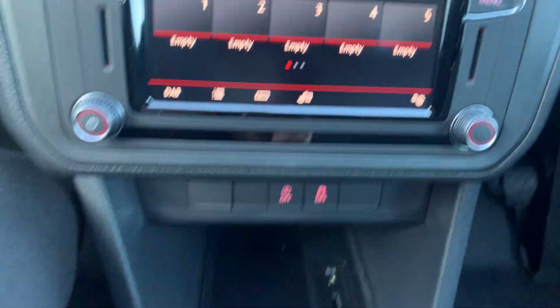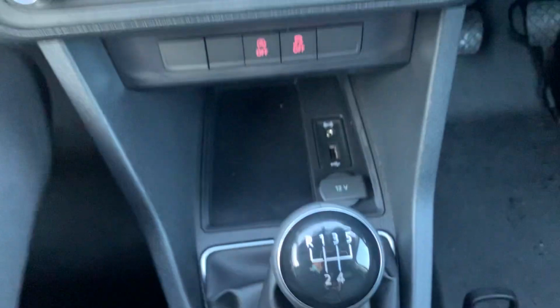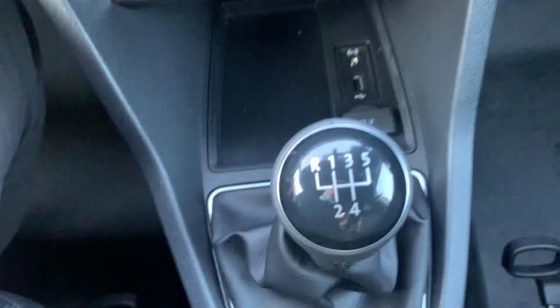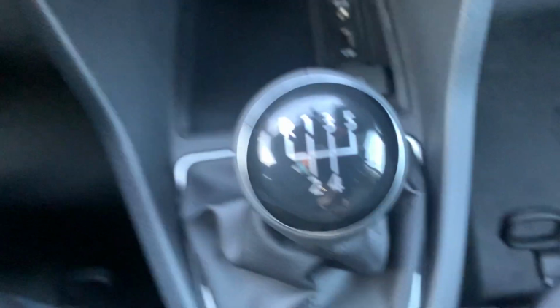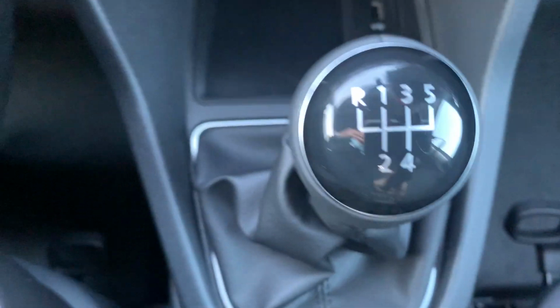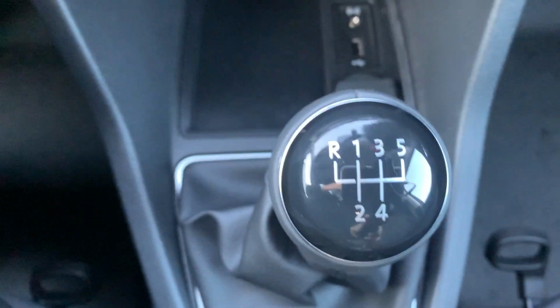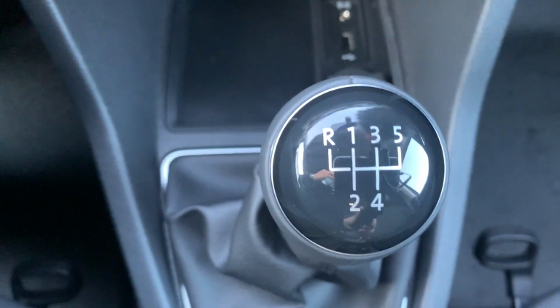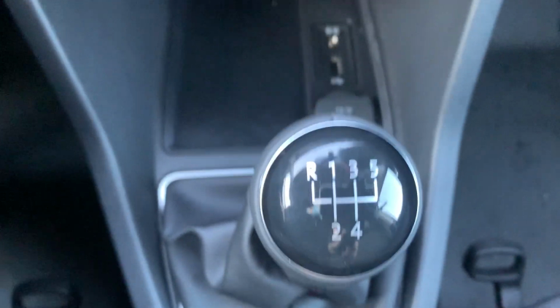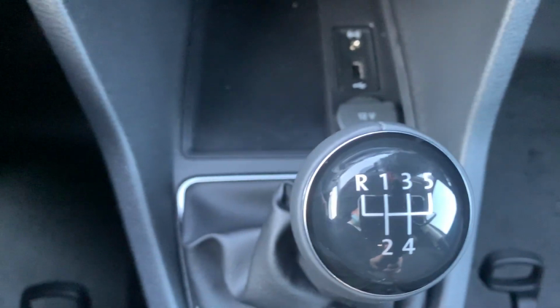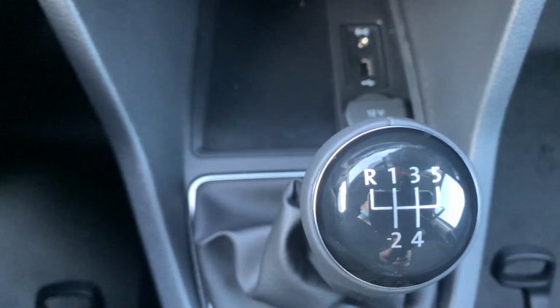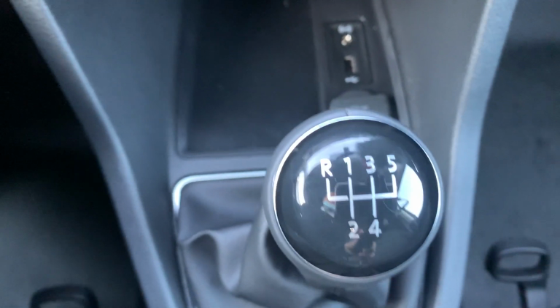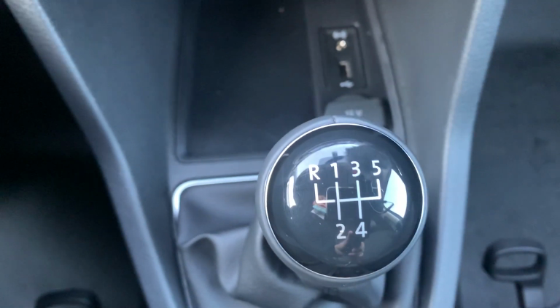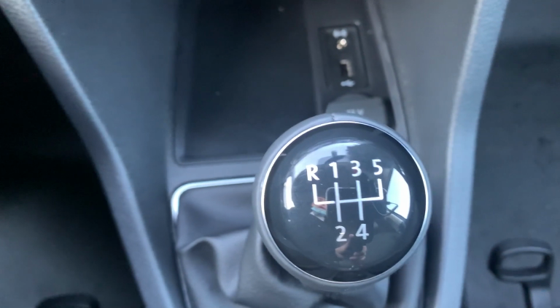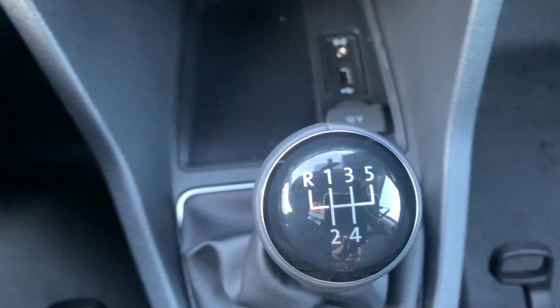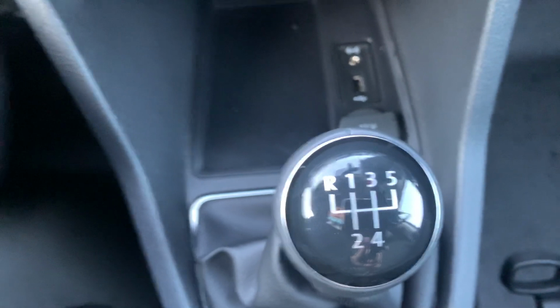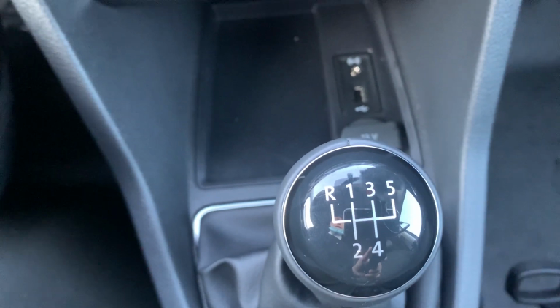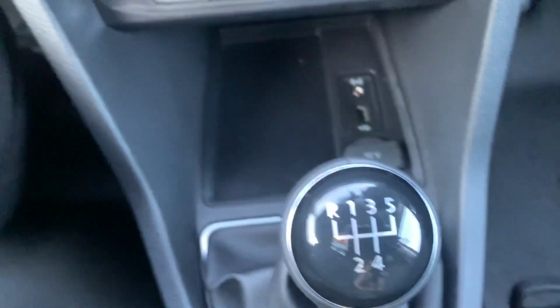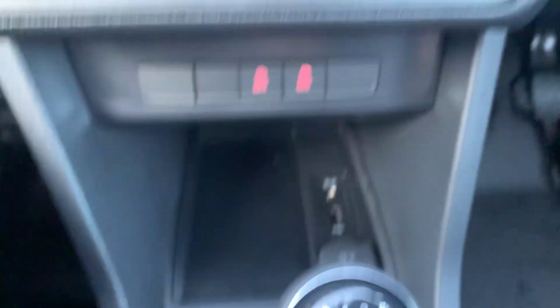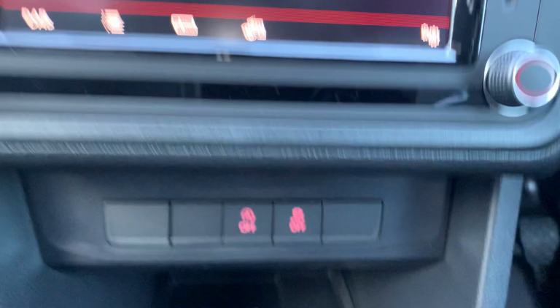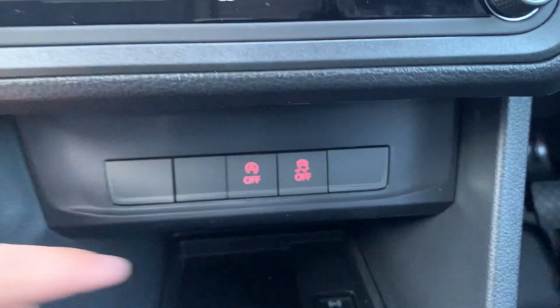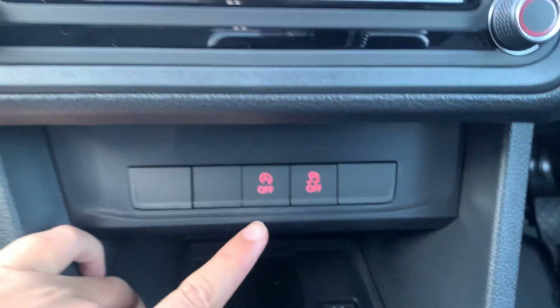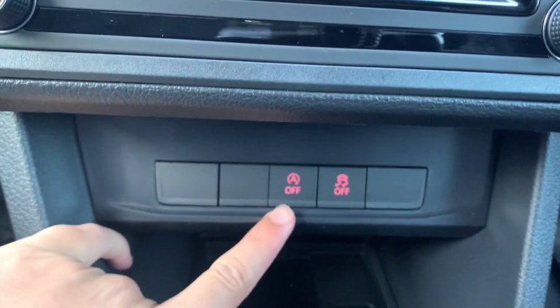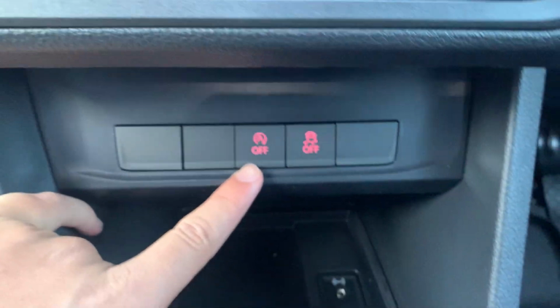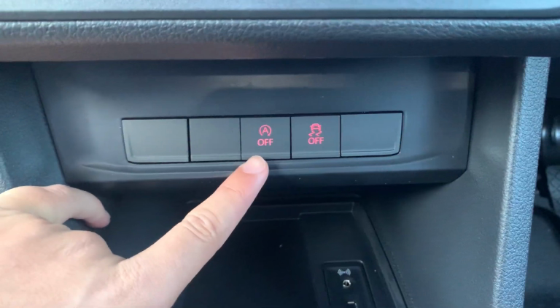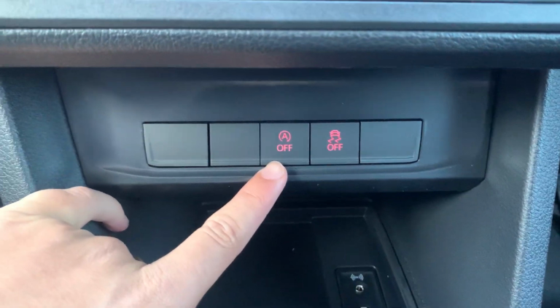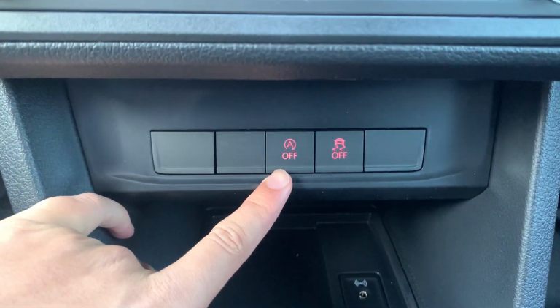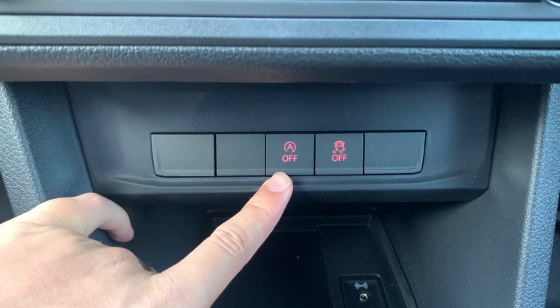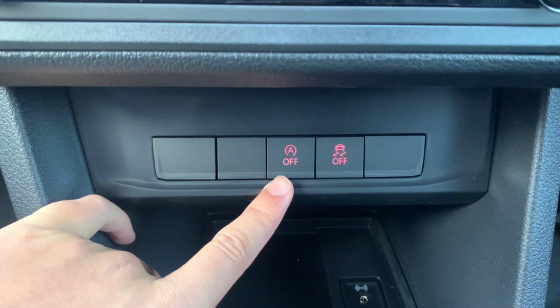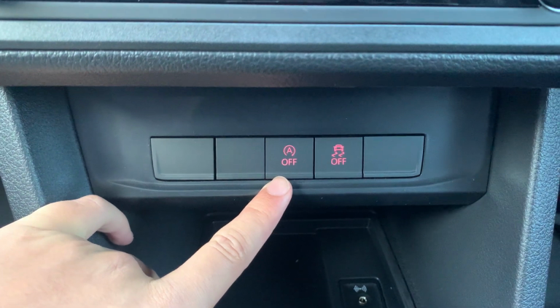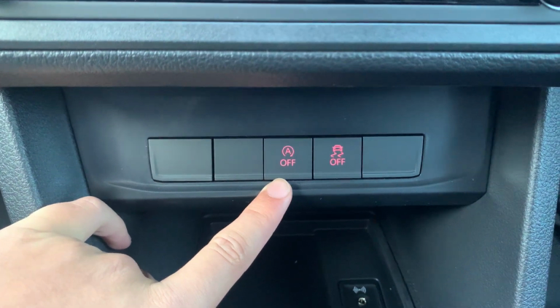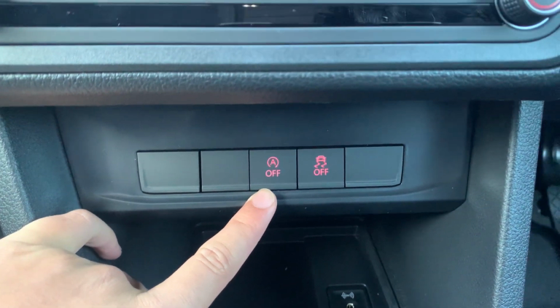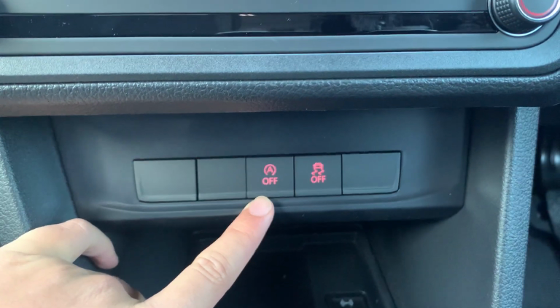You've got your 5-speed manual gearbox, due to this vehicle being the 102 PS 2-litre TDI. You do have your start-stop technology on this vehicle, which you can turn on or off depending on your personal preference.